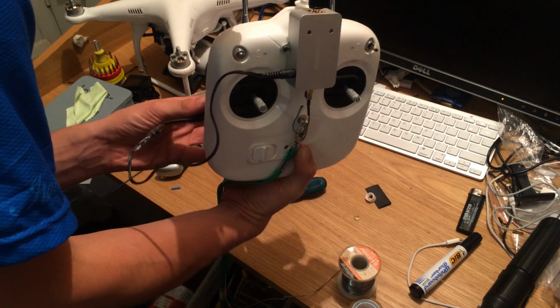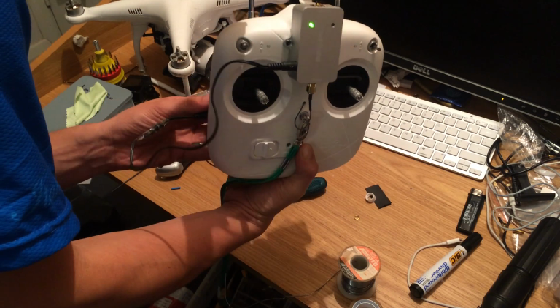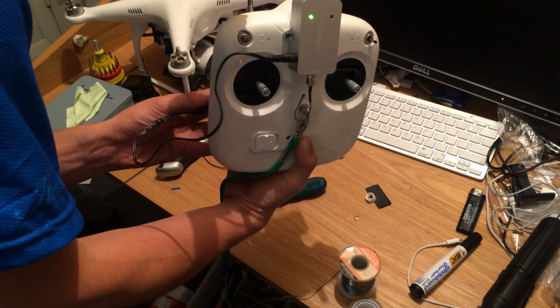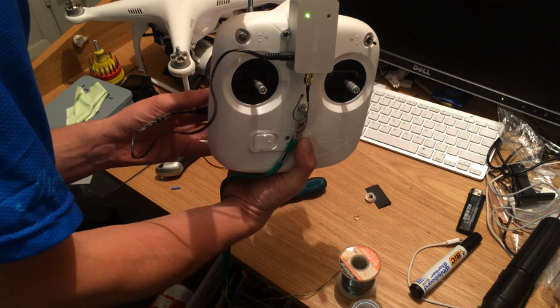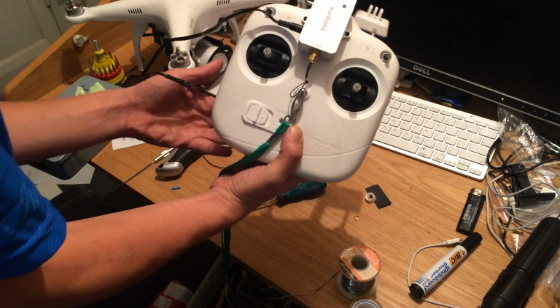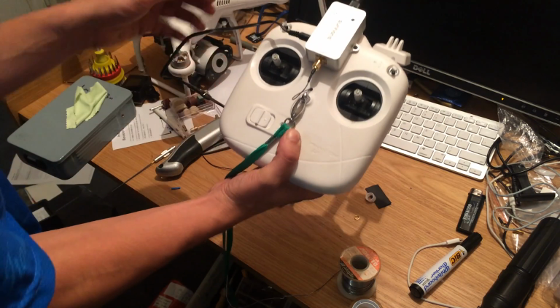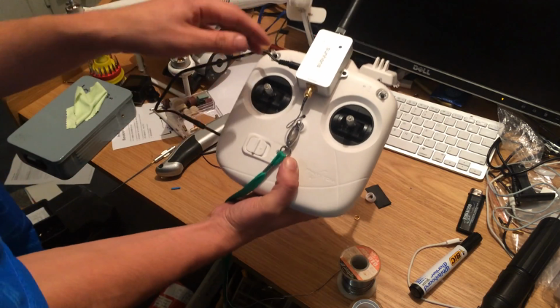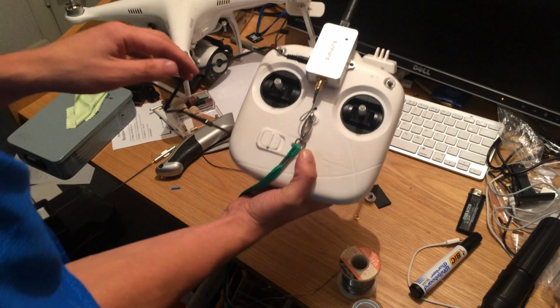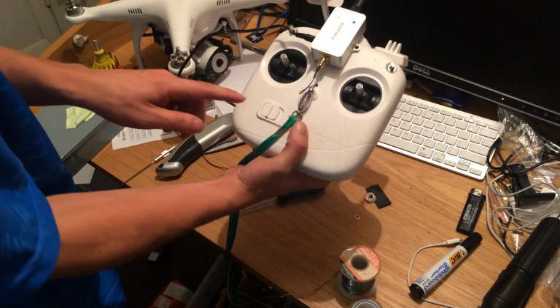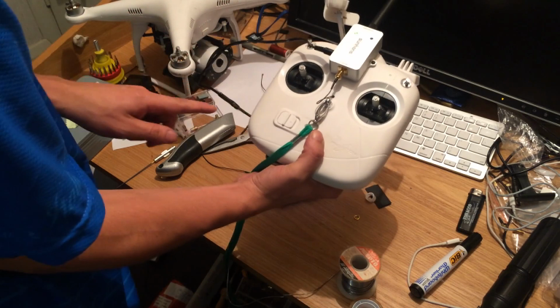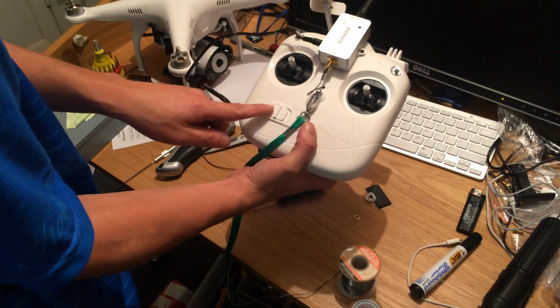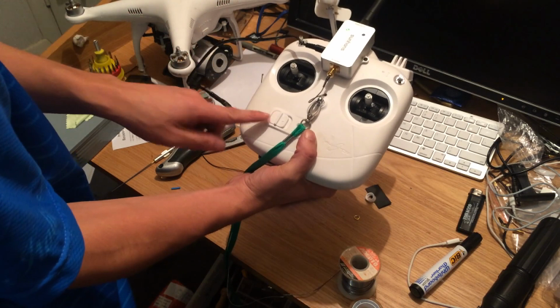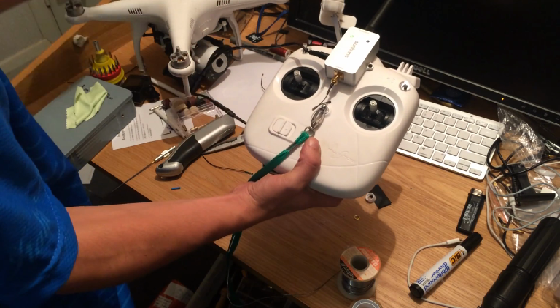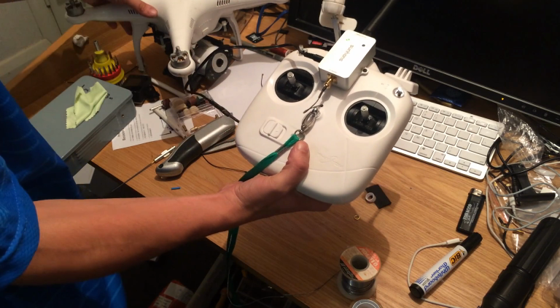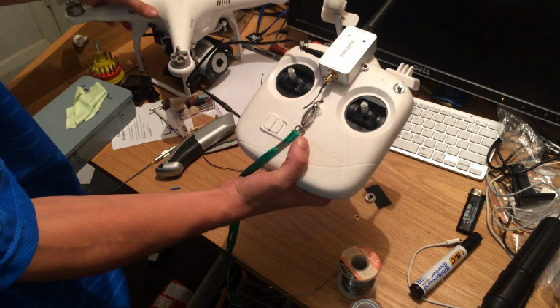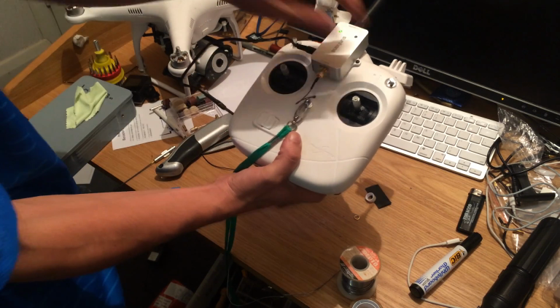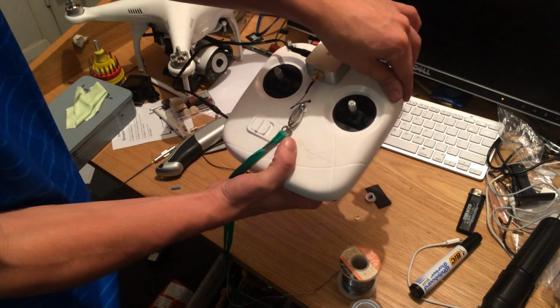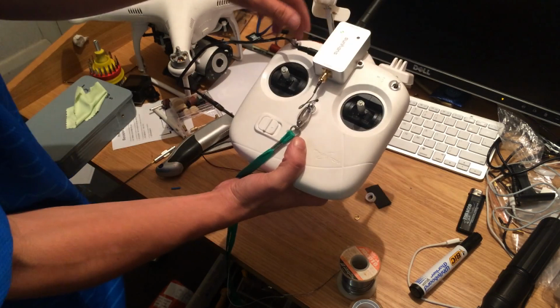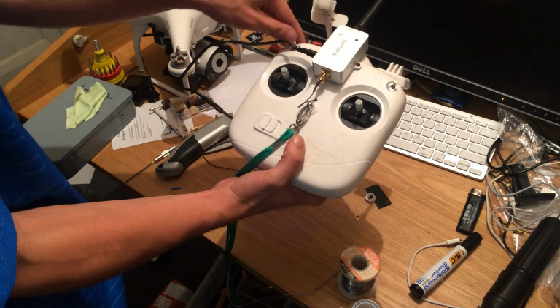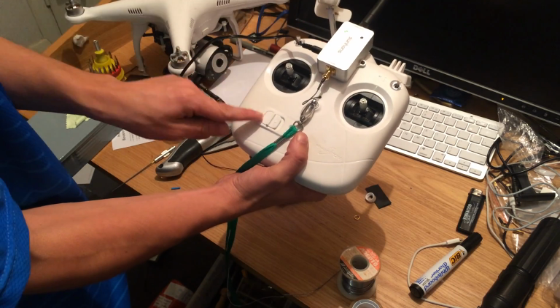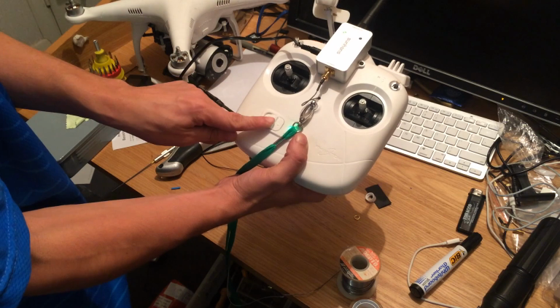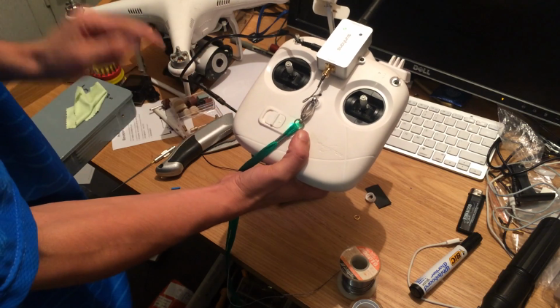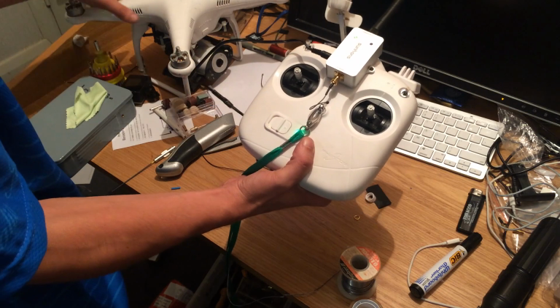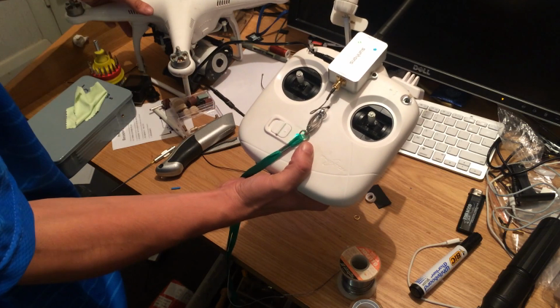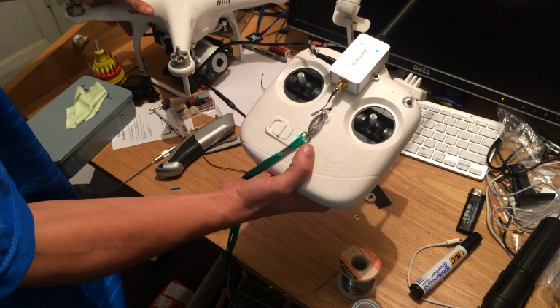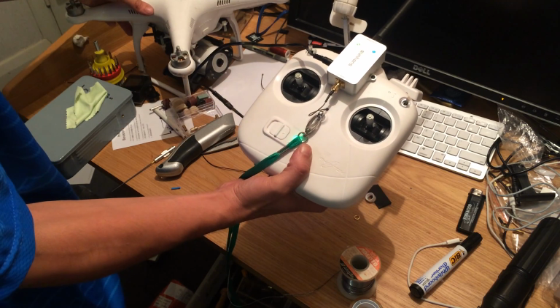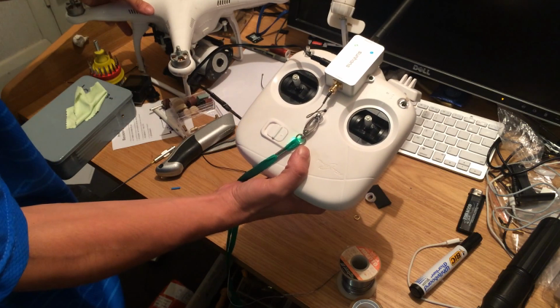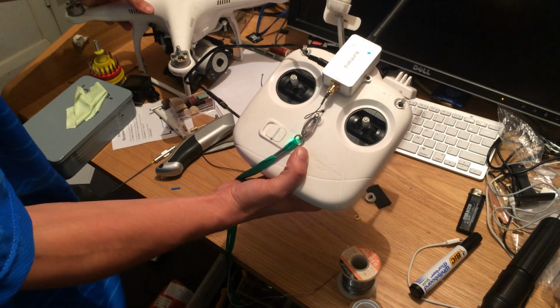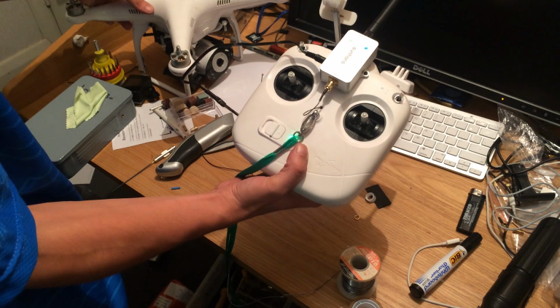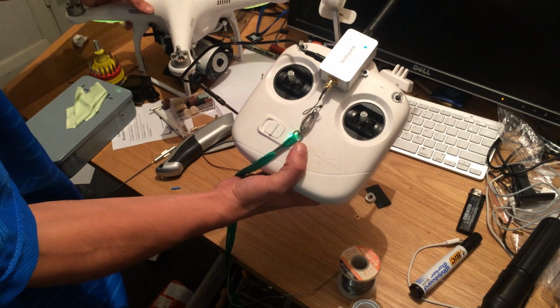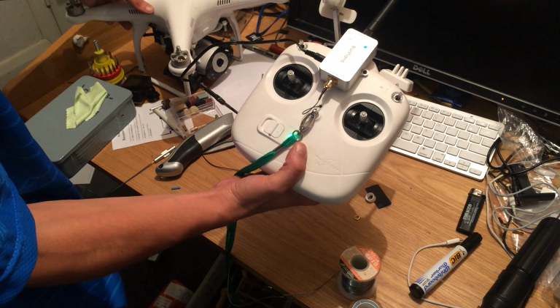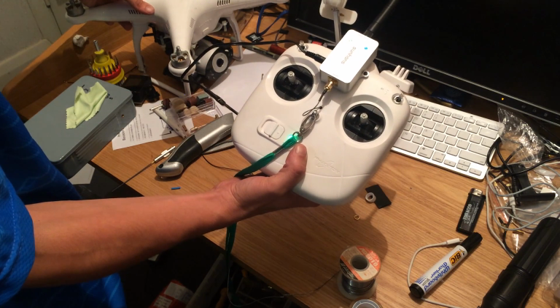You could also add an attenuator to reduce the power and prolong the life of the amplifier, but I haven't bothered with this step at the moment. I'd recommend CE mode — one beep — to prolong its life.